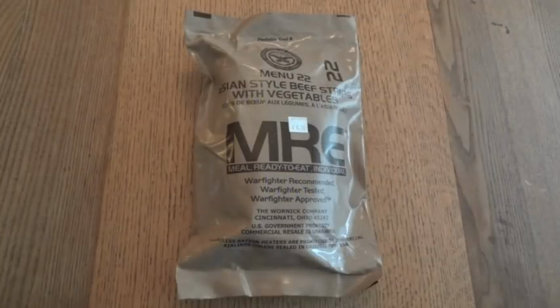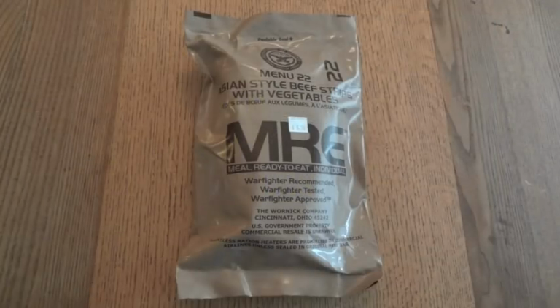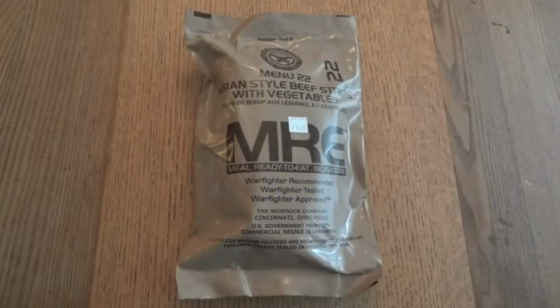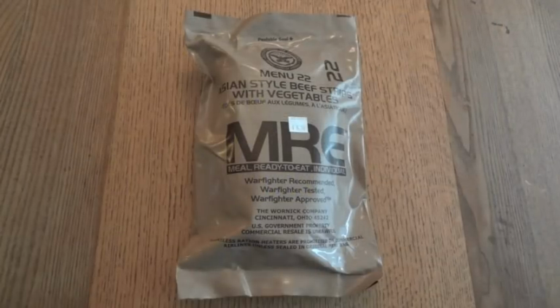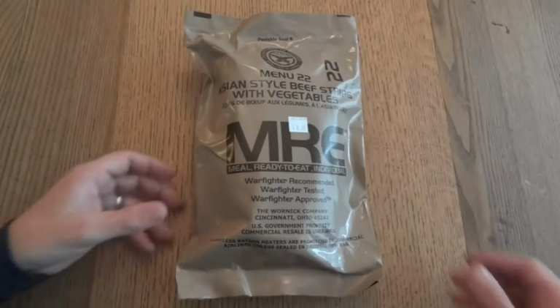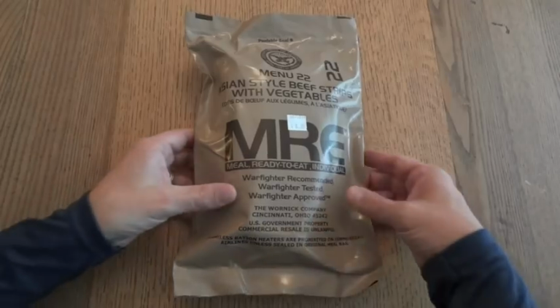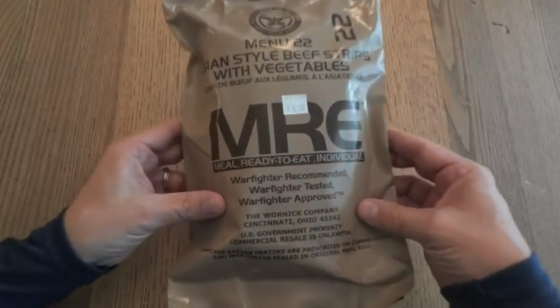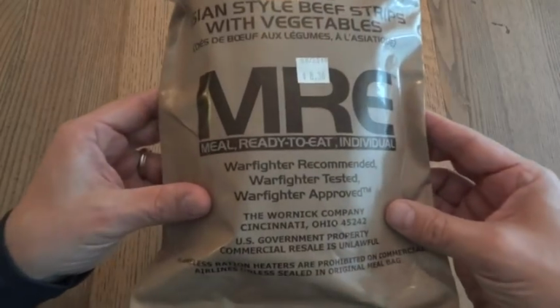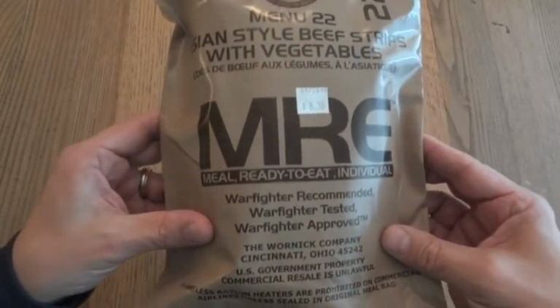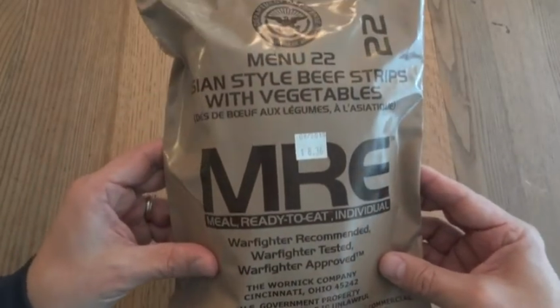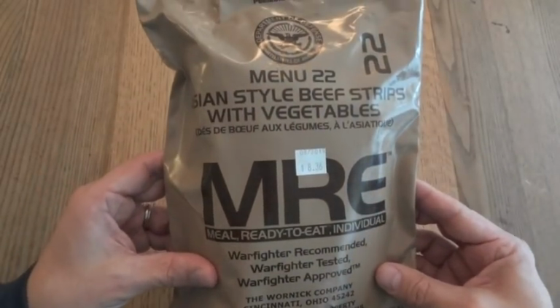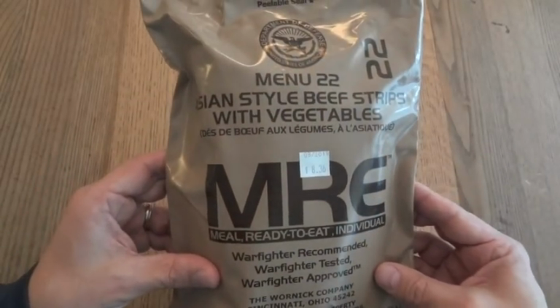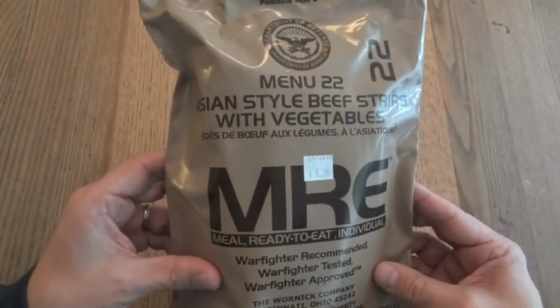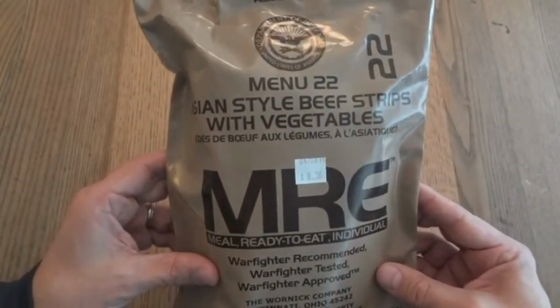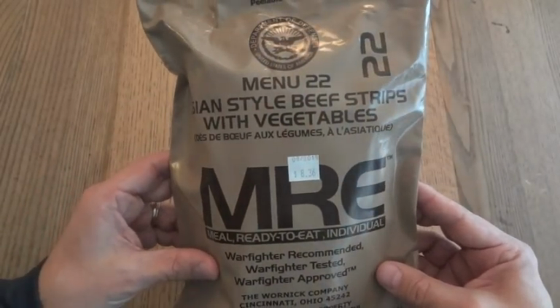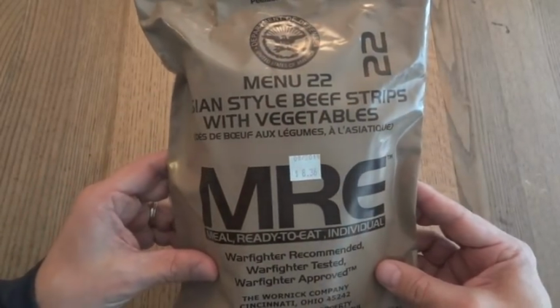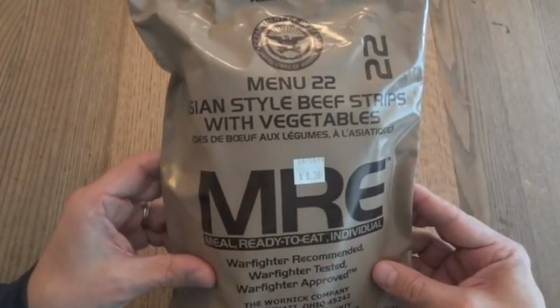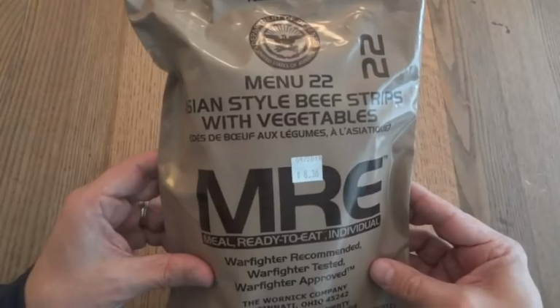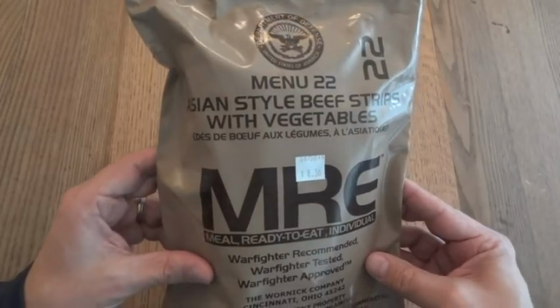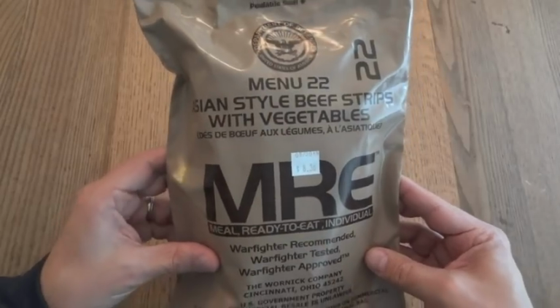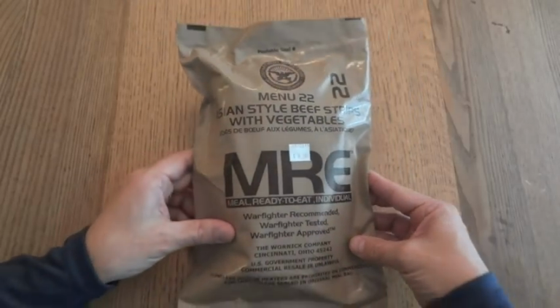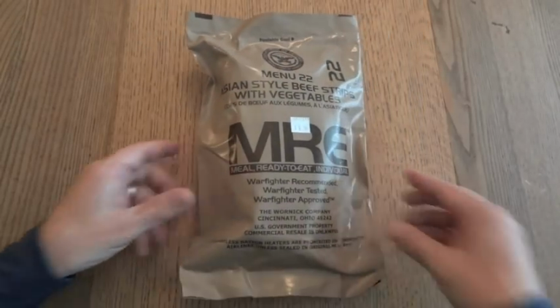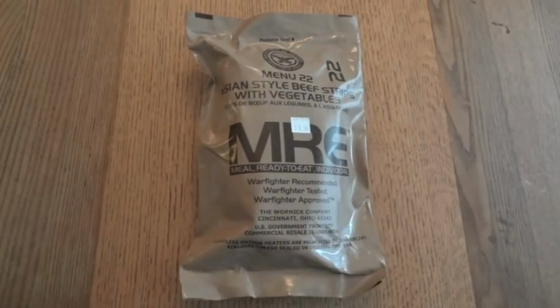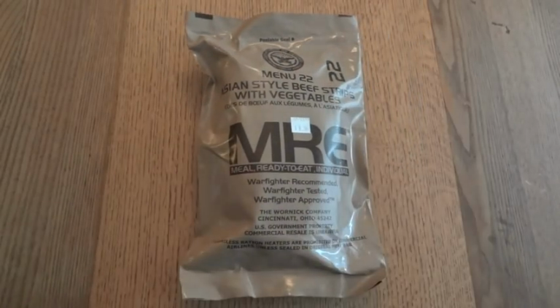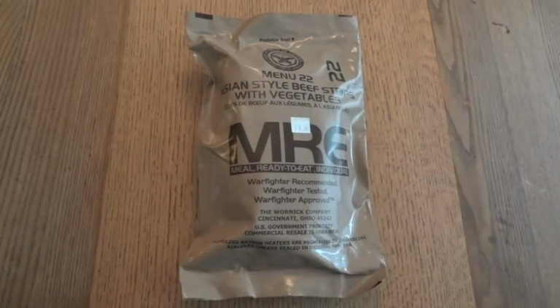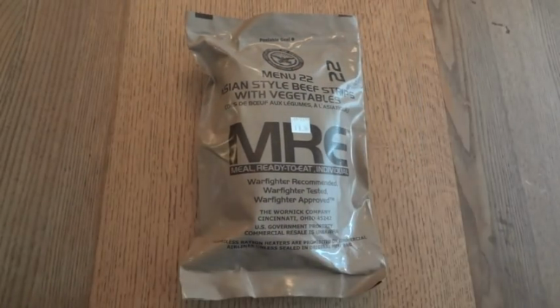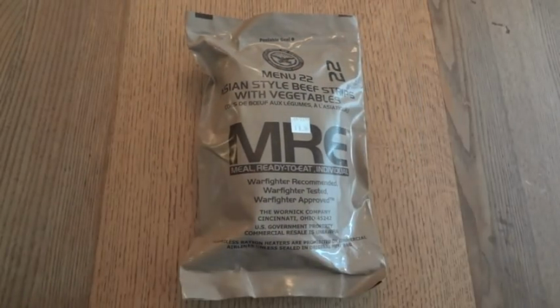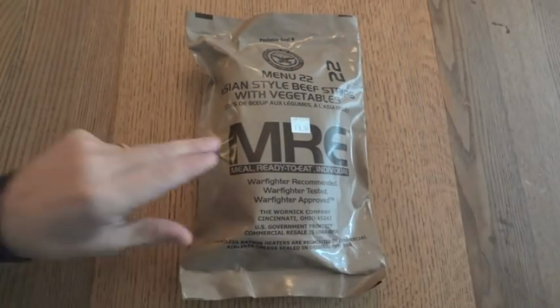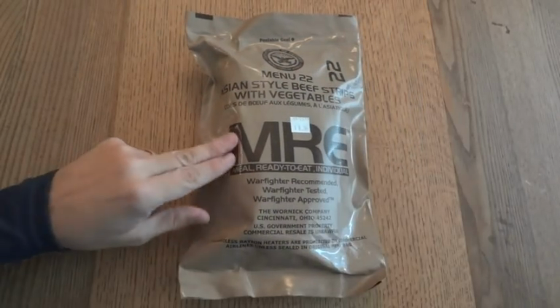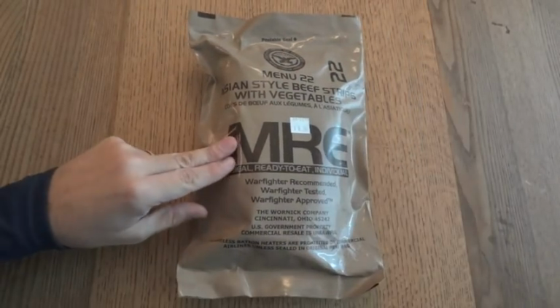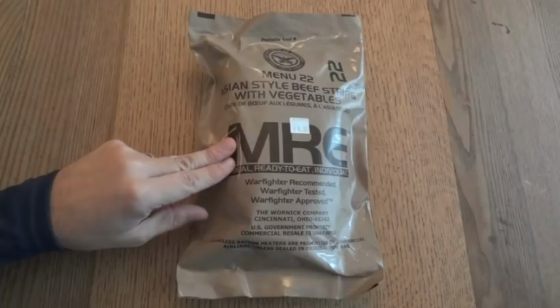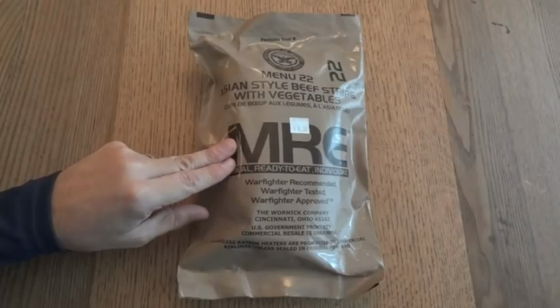We're going to take a look at a US MRE, or meal ready to eat. This one is menu number 22, Asian style beef strips with vegetables, and it's from 2016. This menu was introduced in 2012, but this is going to be the first time I'm going to have a chance to try one.